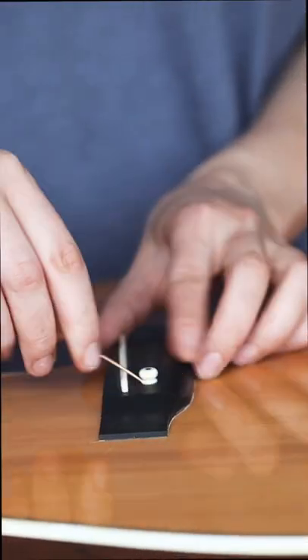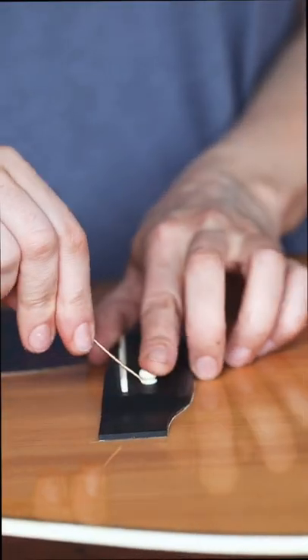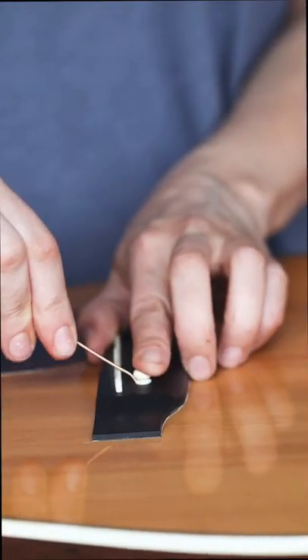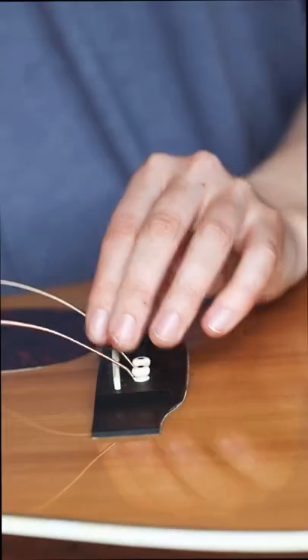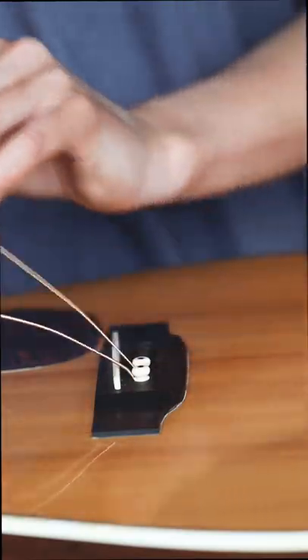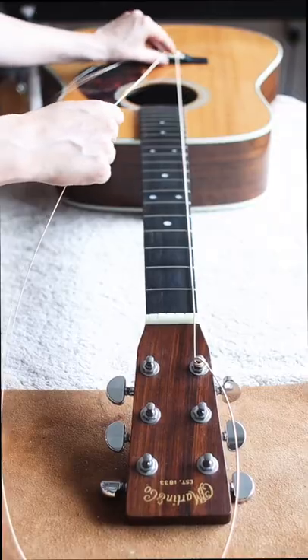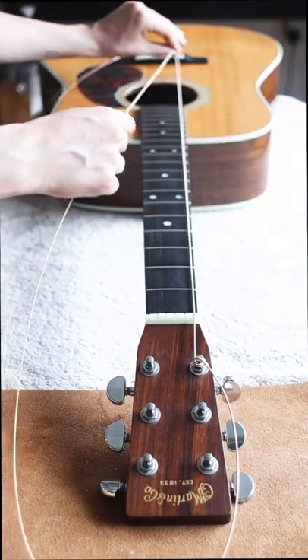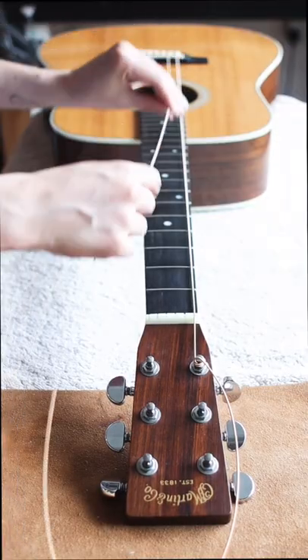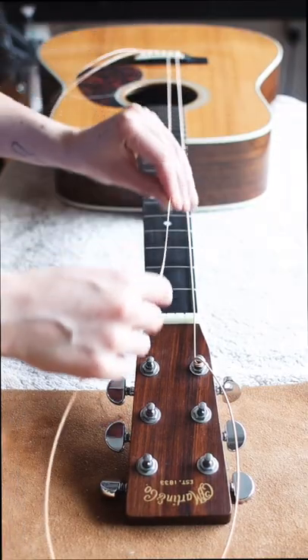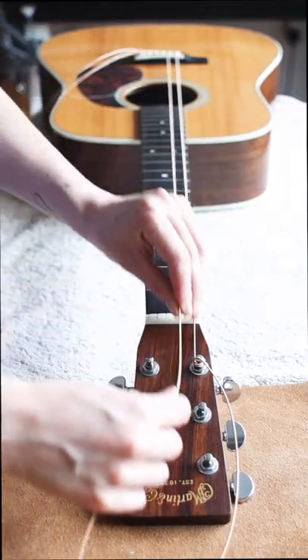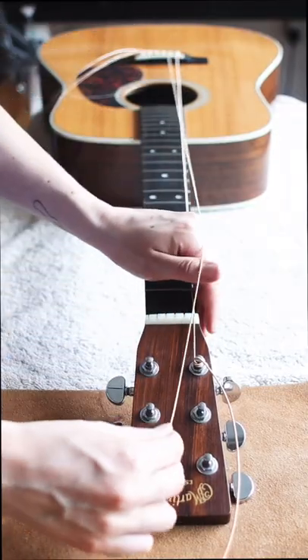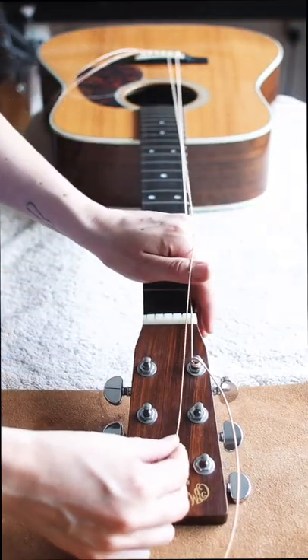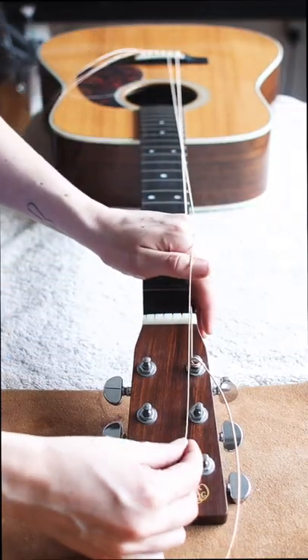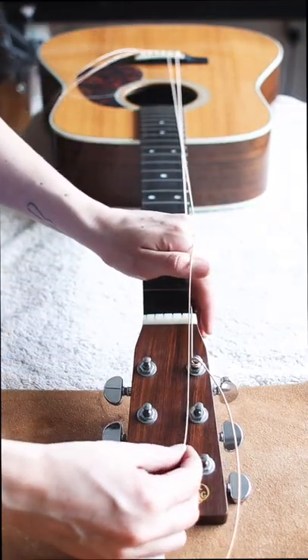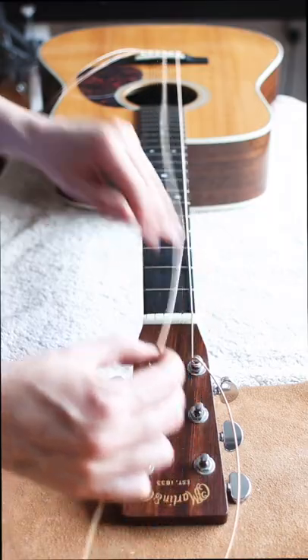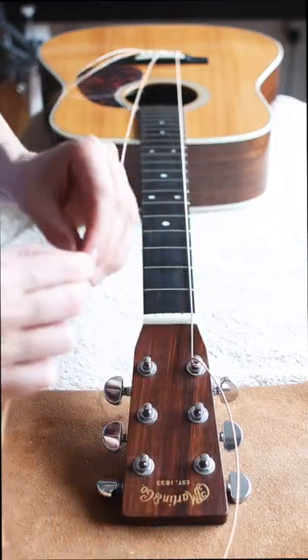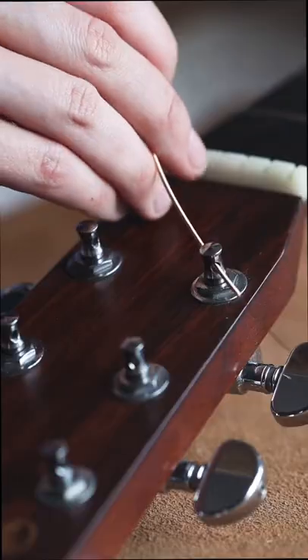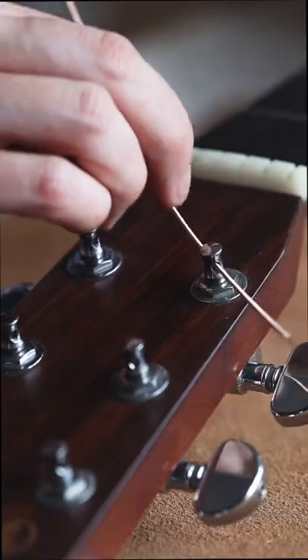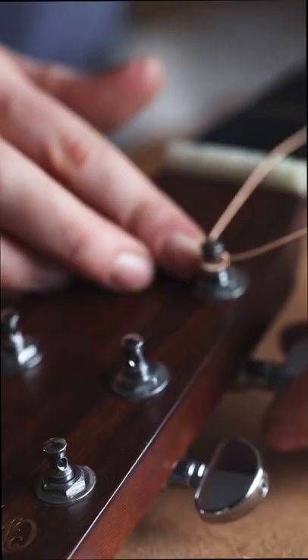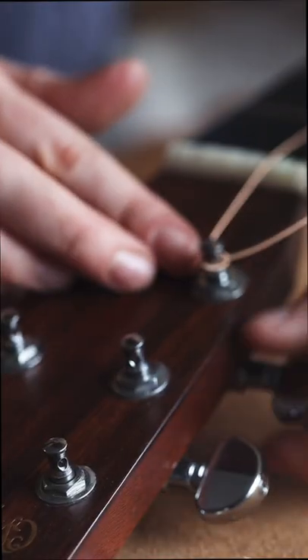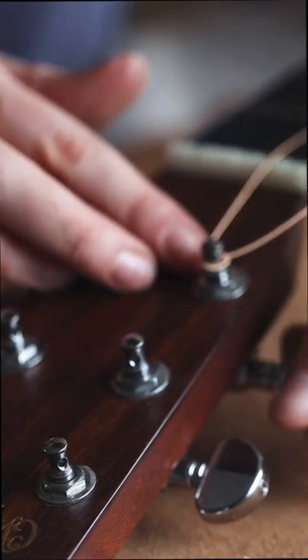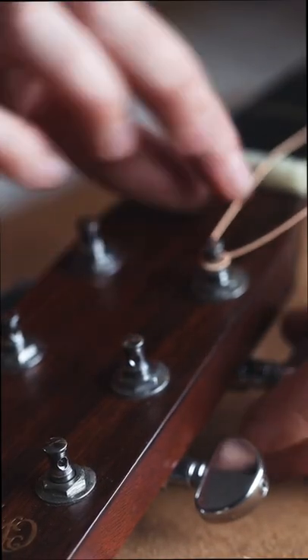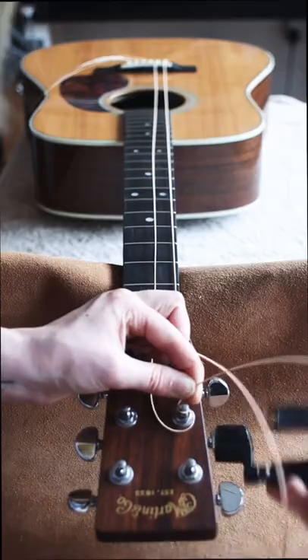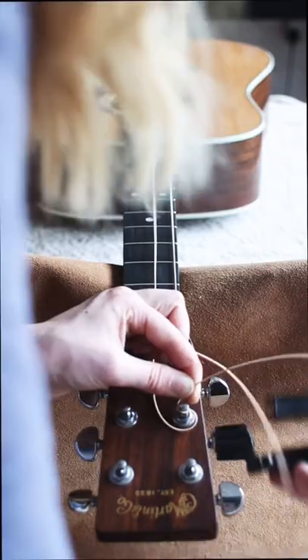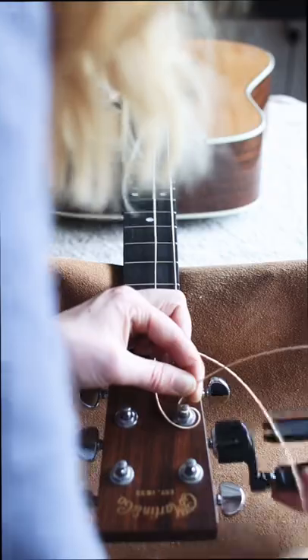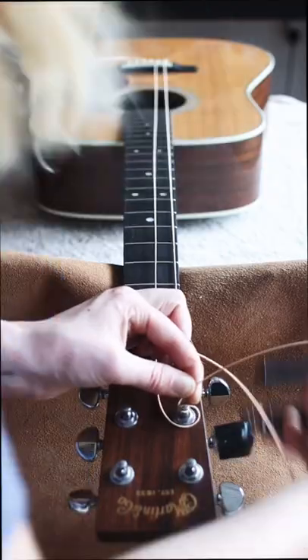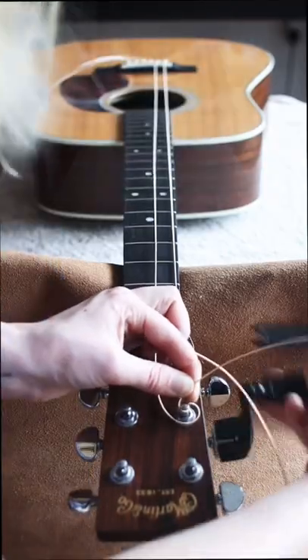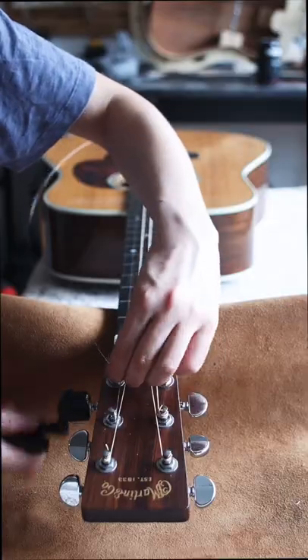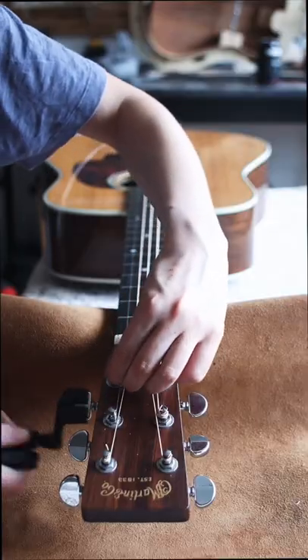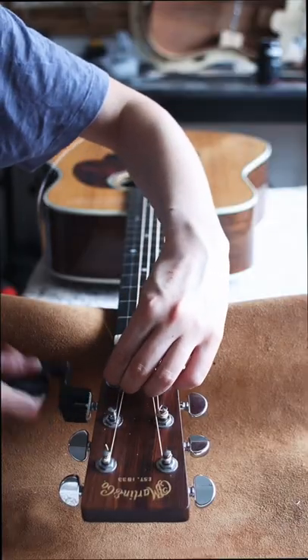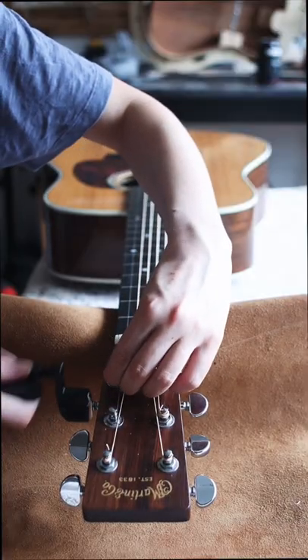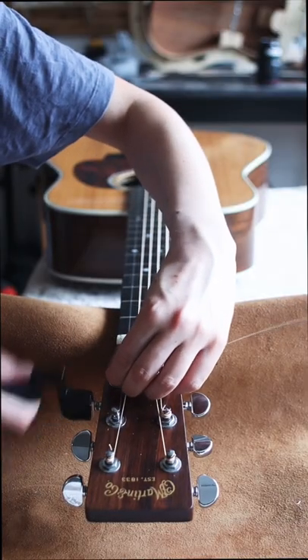Now we can start winding. I measure out my string length by putting my hand on the fretboard and draping the string over it to the peg in question. This should be enough slack that you get a nice snaky coil around your post. Then I make a little kink at this end as well, hold it in place, and start winding. You don't need a string winder but it sure saves time.